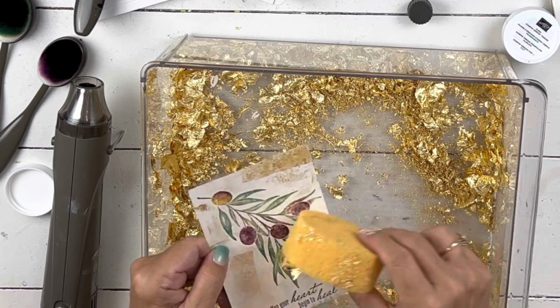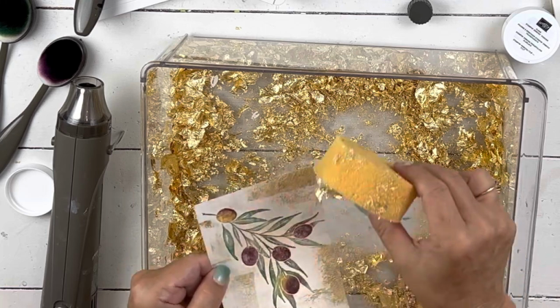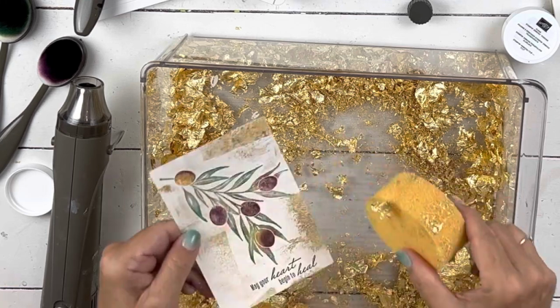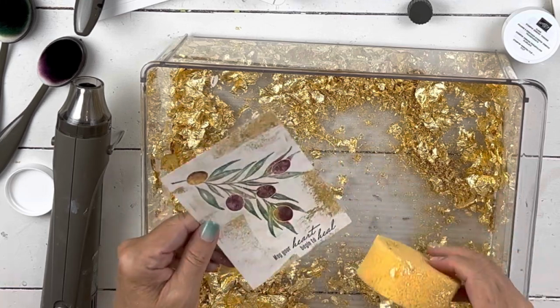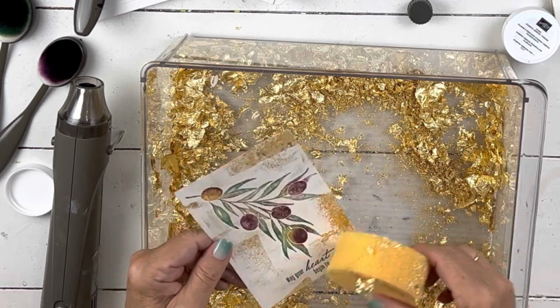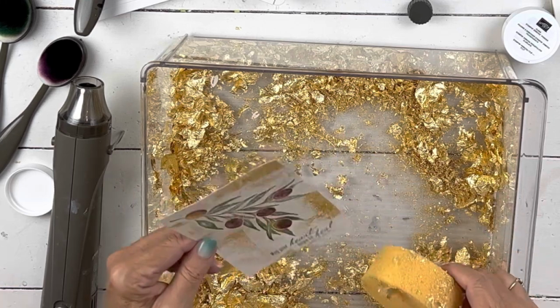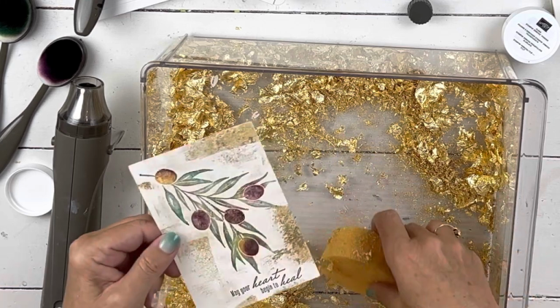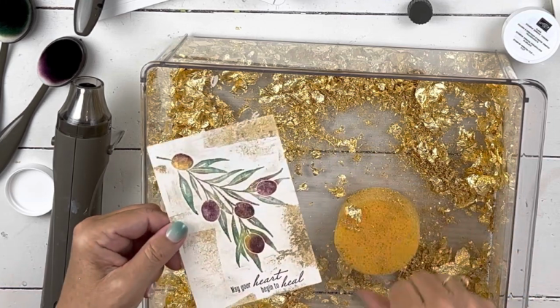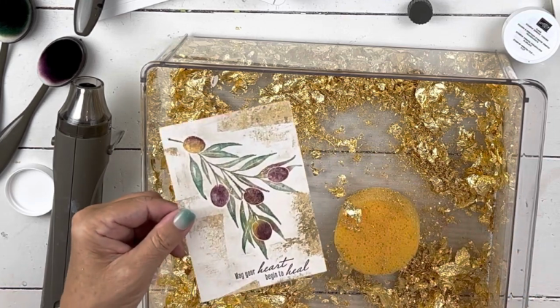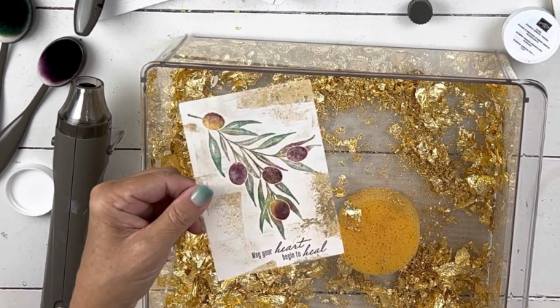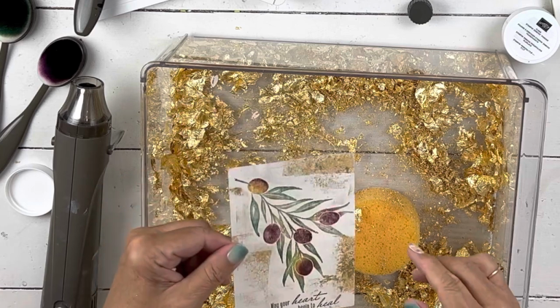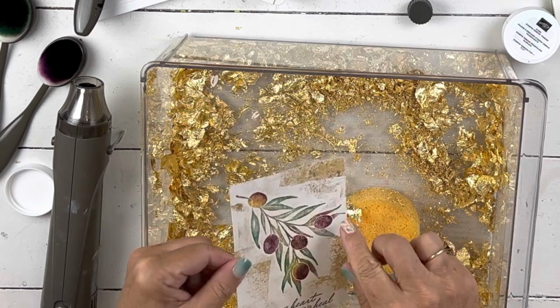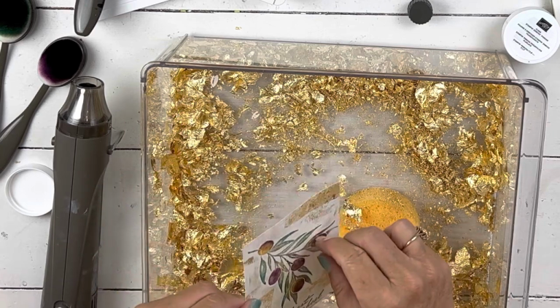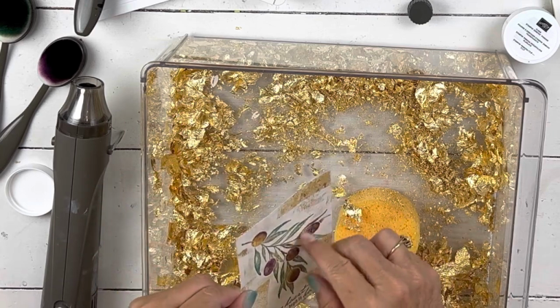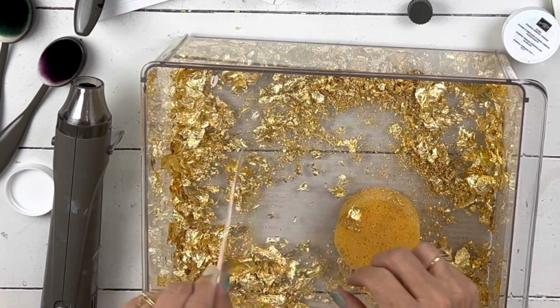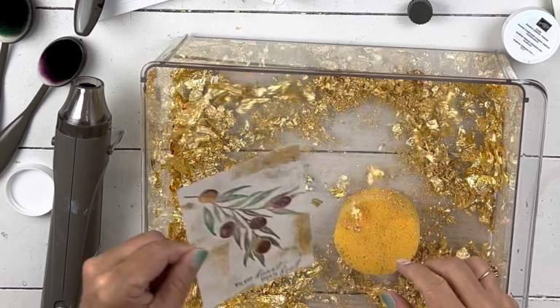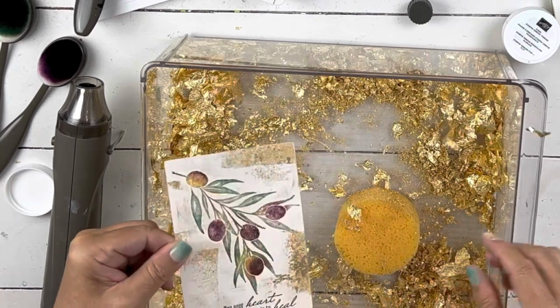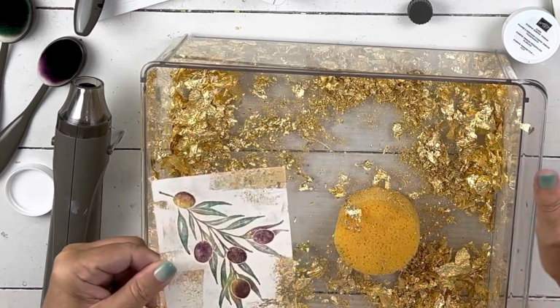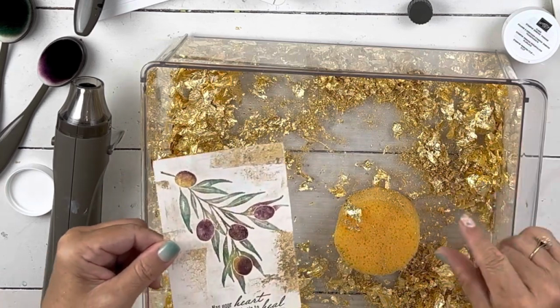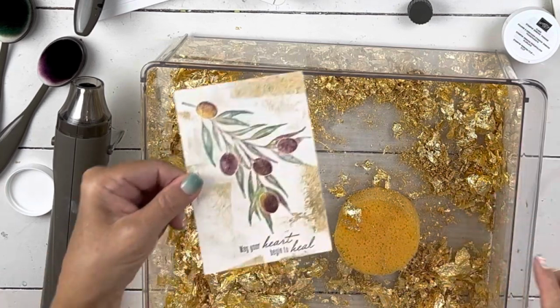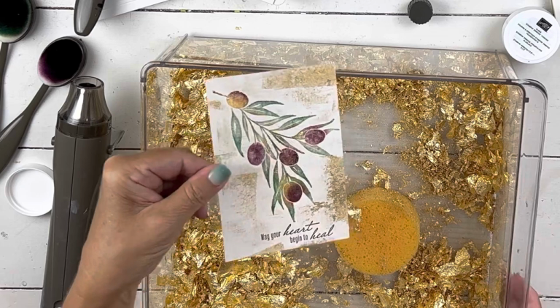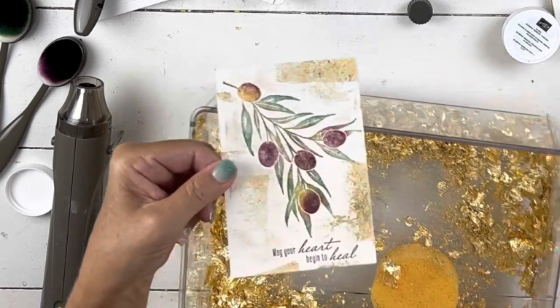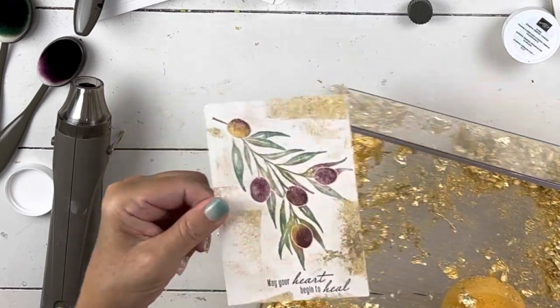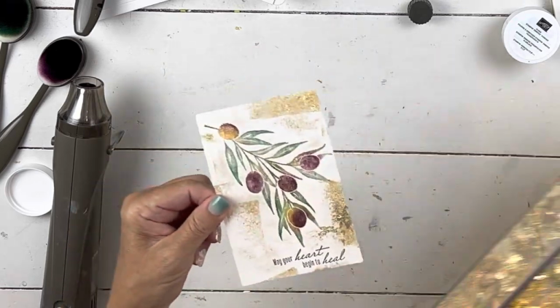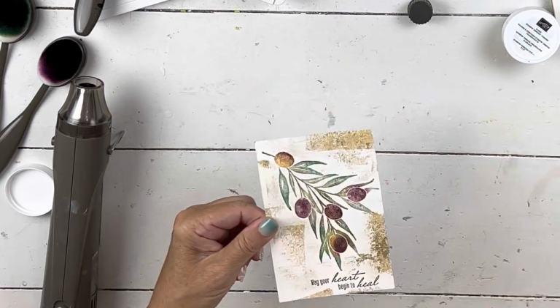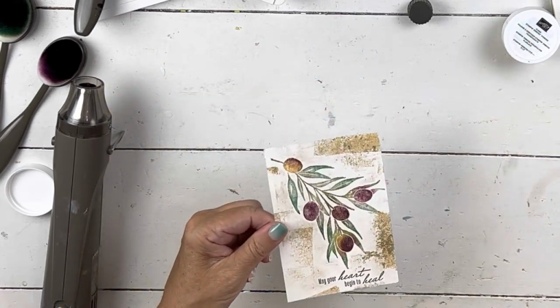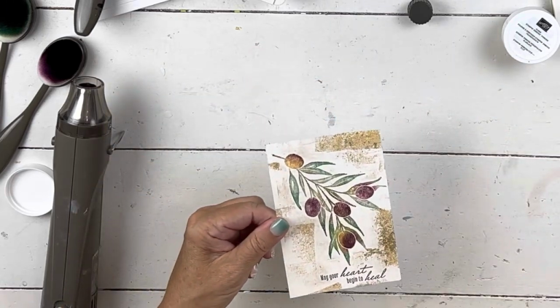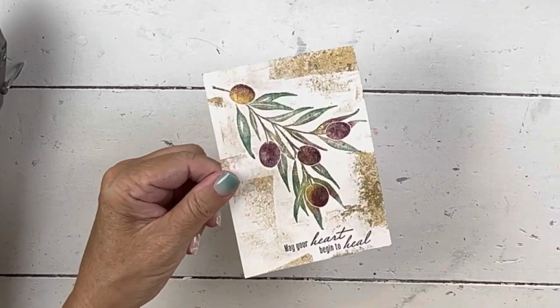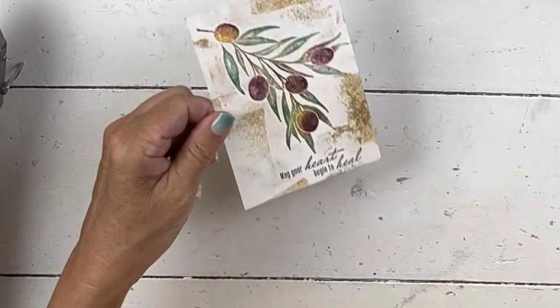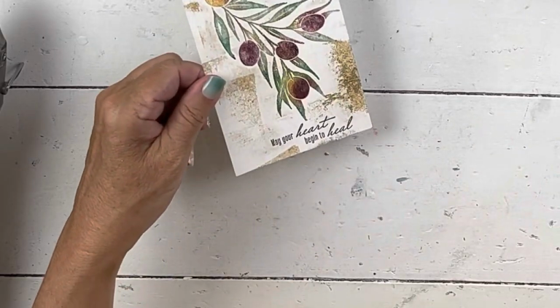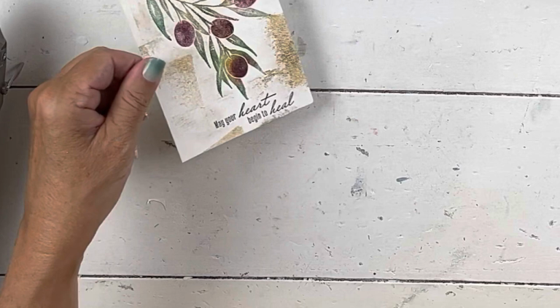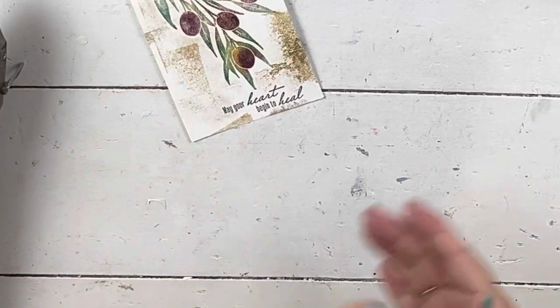Especially since I made this a sympathy card, I don't want them reading the sympathy and then coming off looking like they just went to a party. I think that's beautiful — super, super pretty. We're almost done because there's no die cutting on this card.